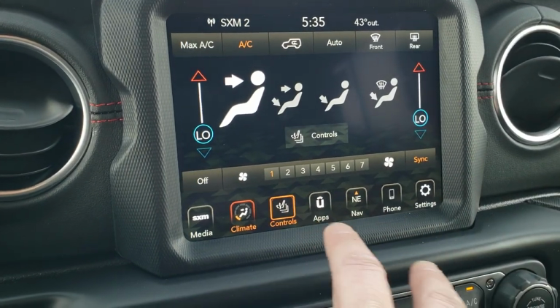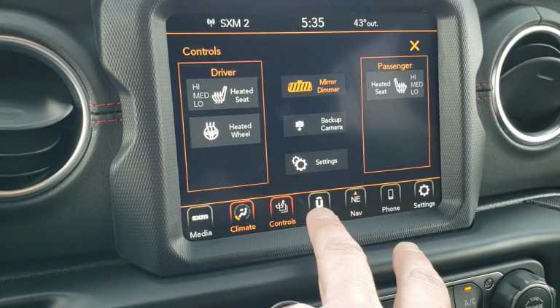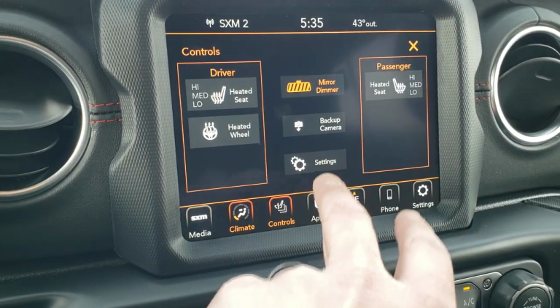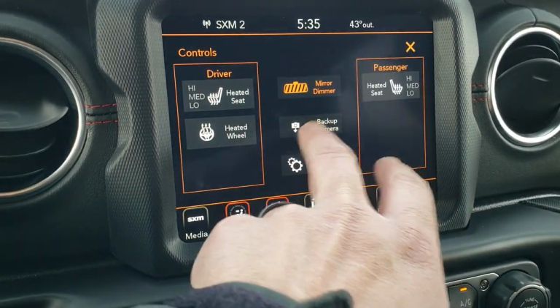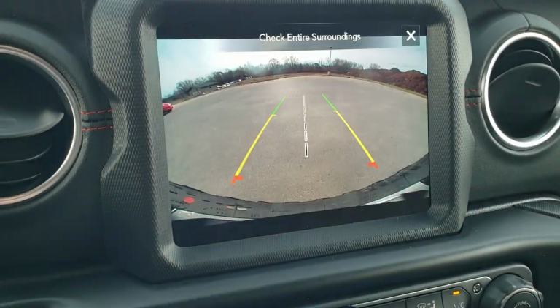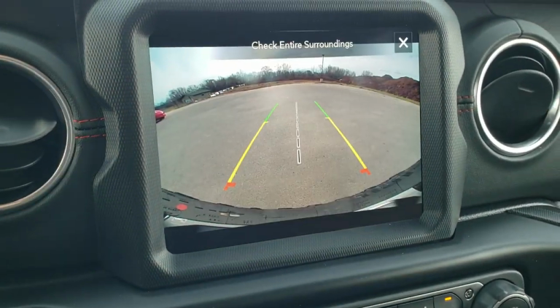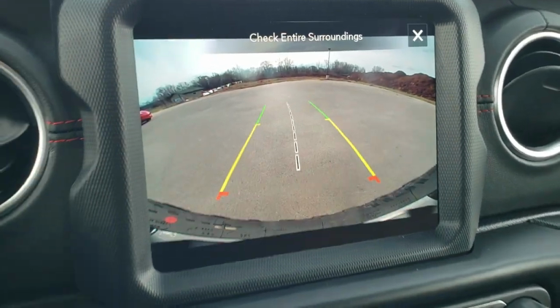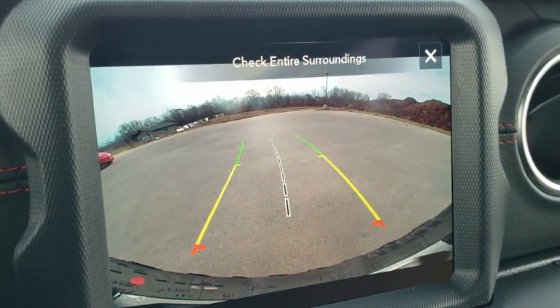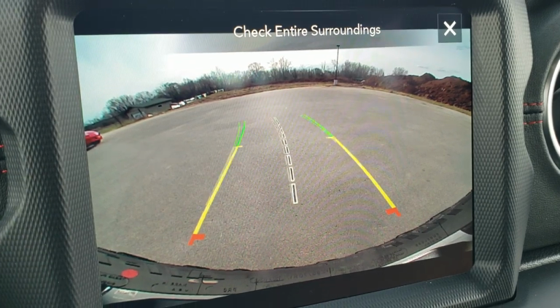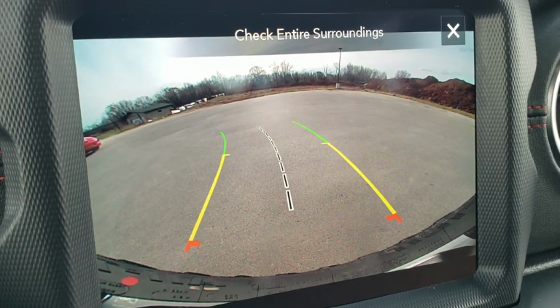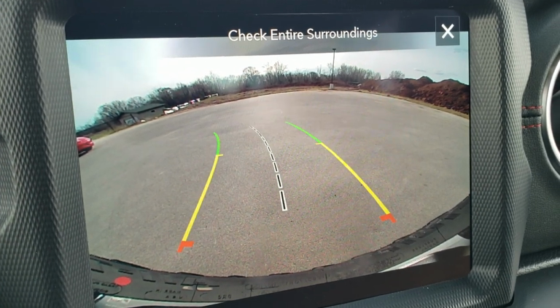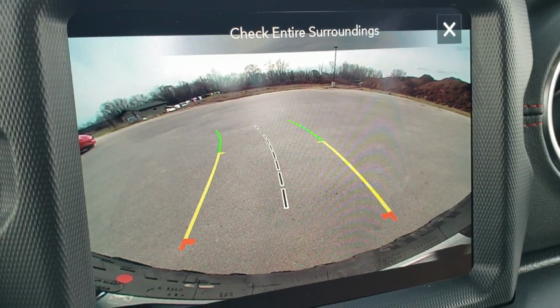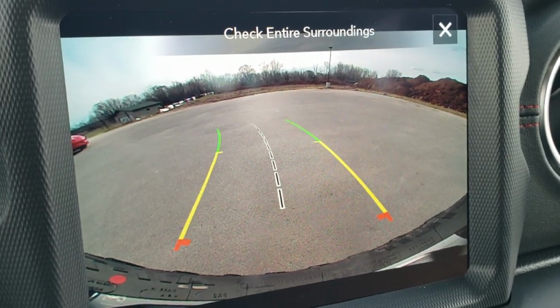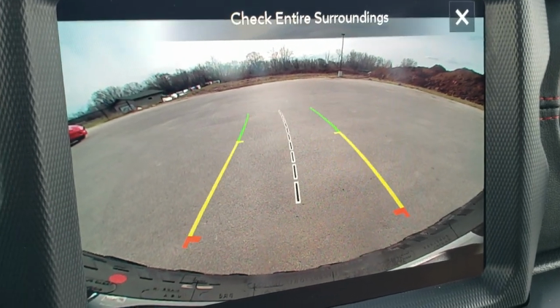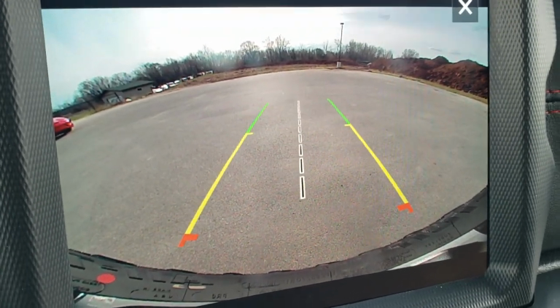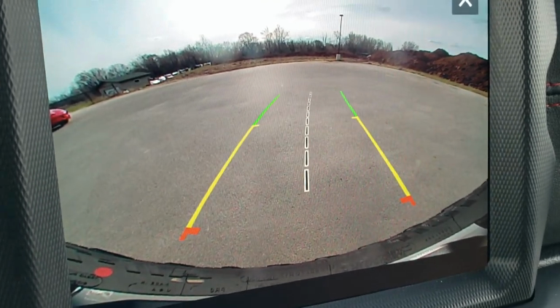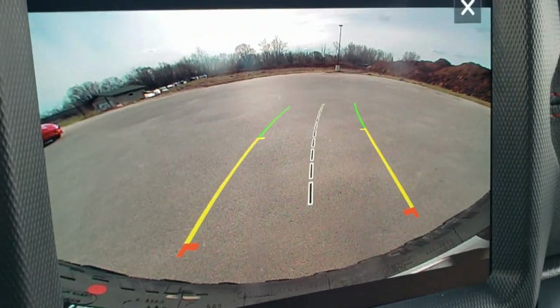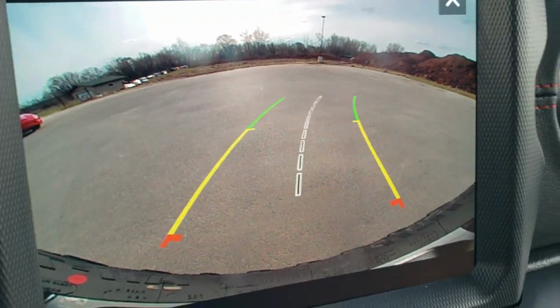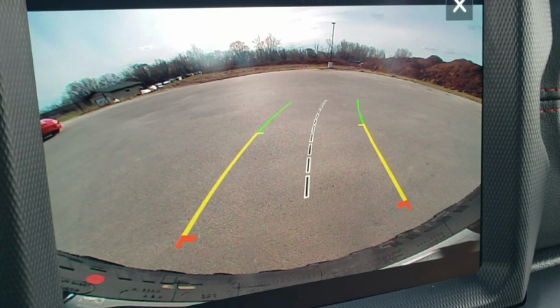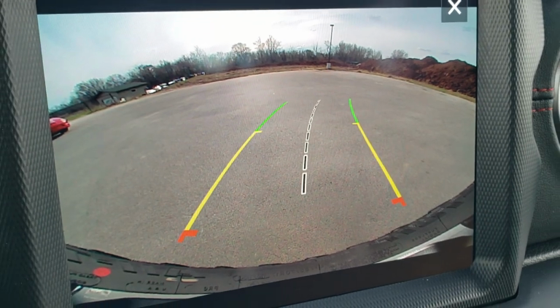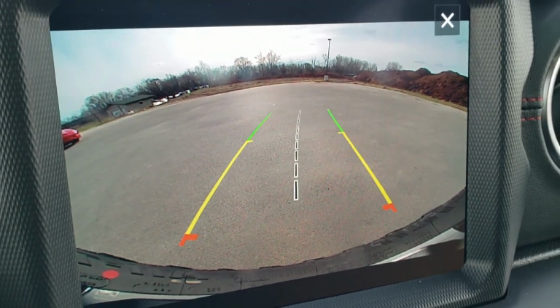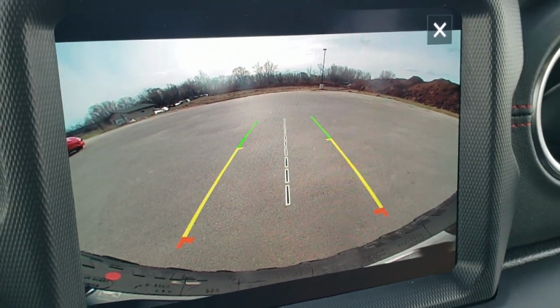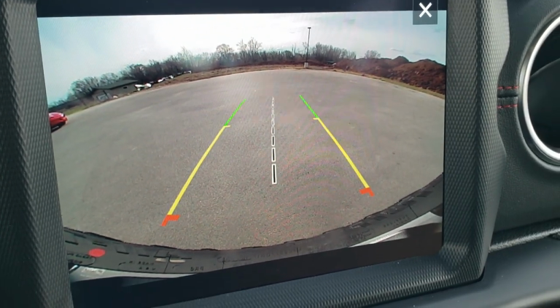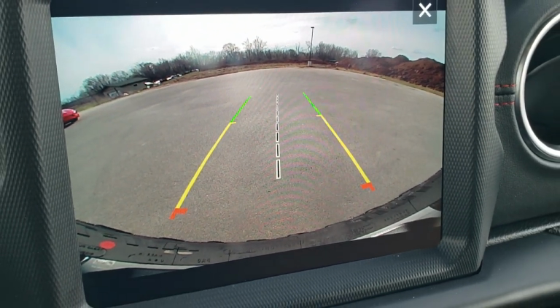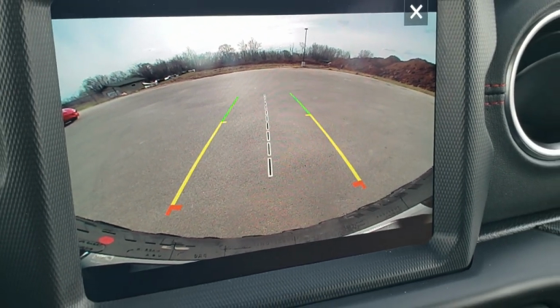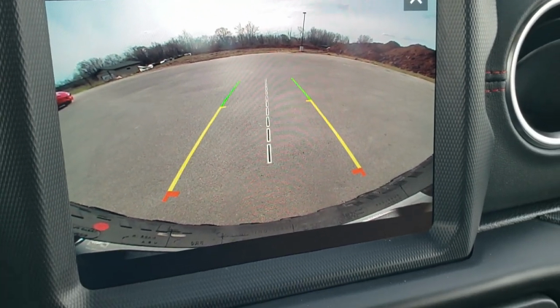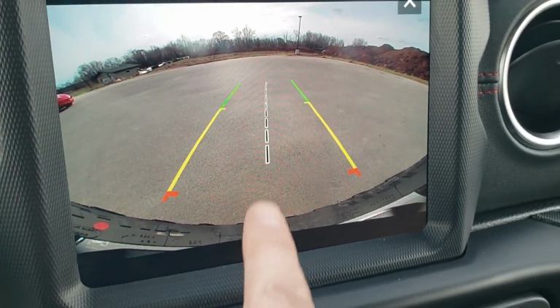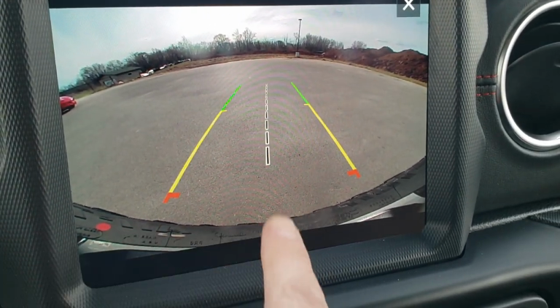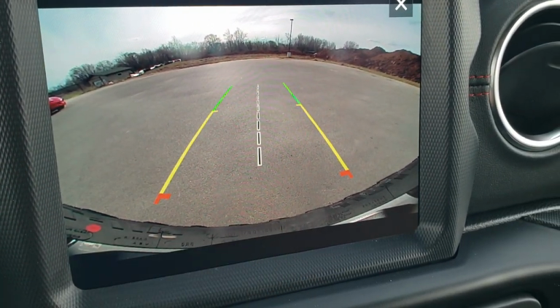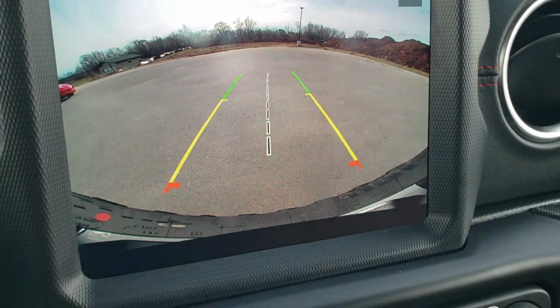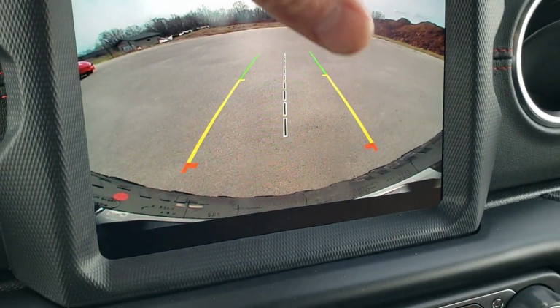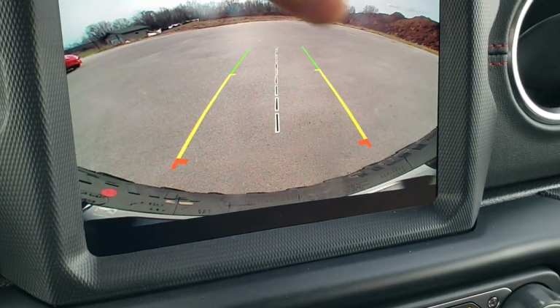You also have your heated seats and heated steering wheel buttons. You can check out the backup camera which is HD — really crystal clear. And those lines are dynamic, meaning that they turn as you turn the steering wheel, so you're going to be able to line right up to your receiver hitch. Which is pretty cool.